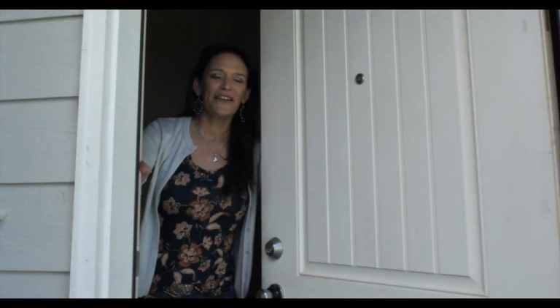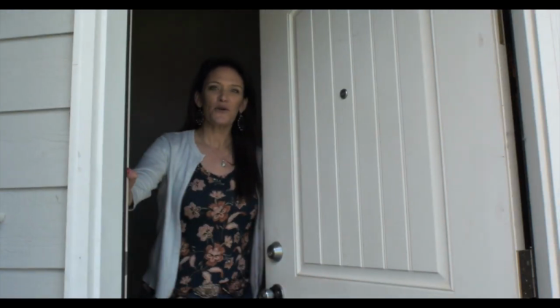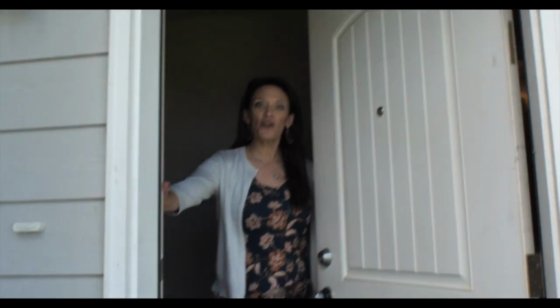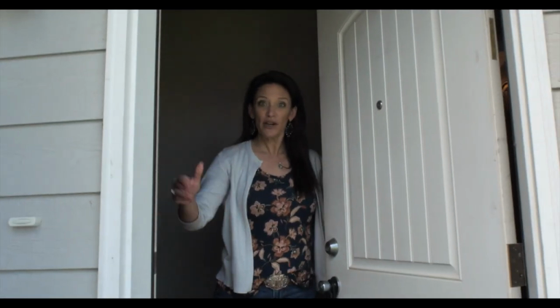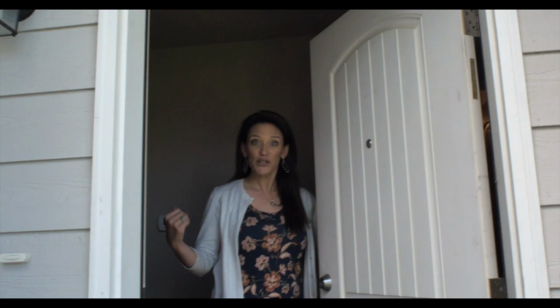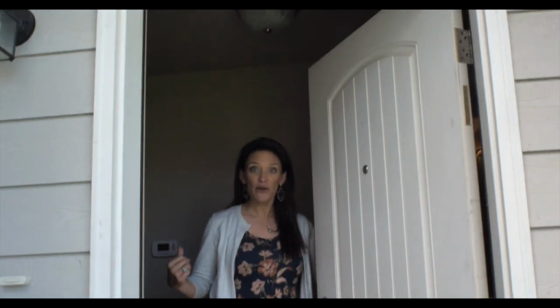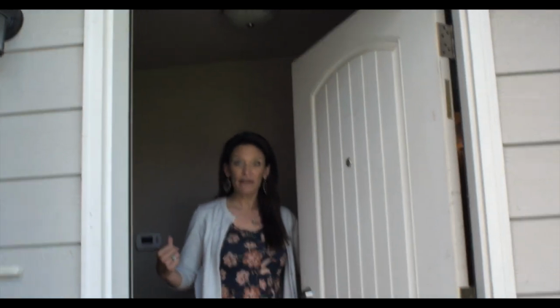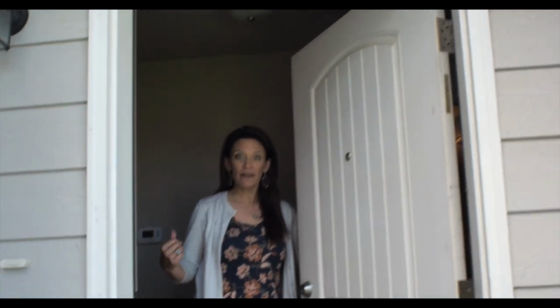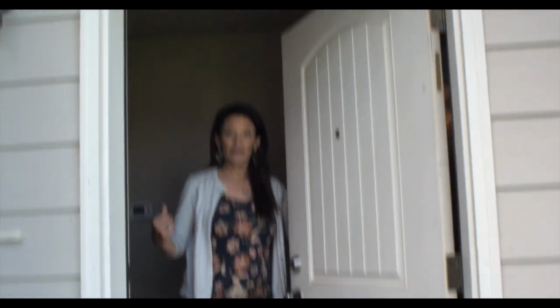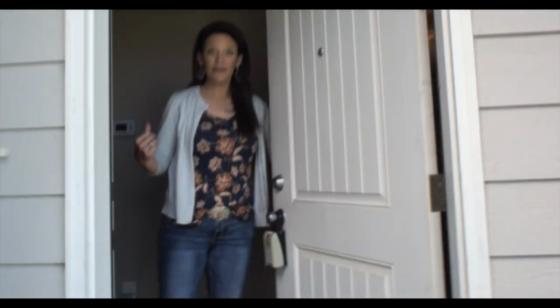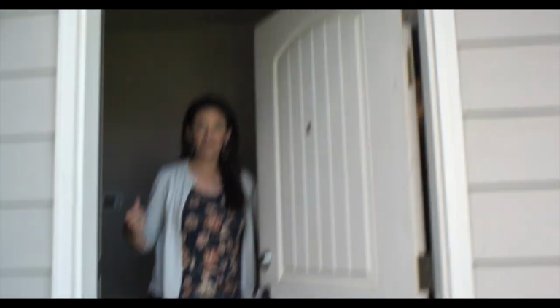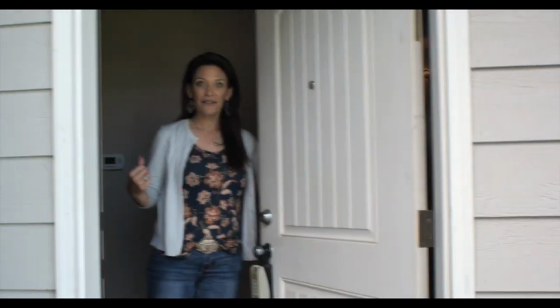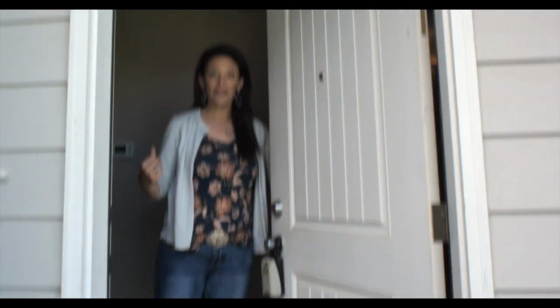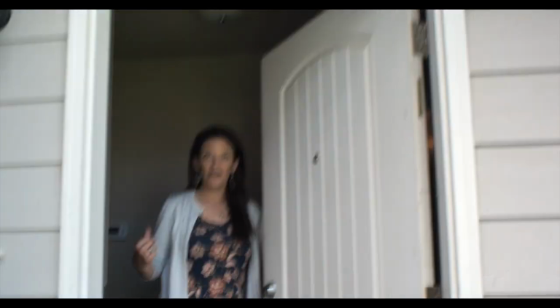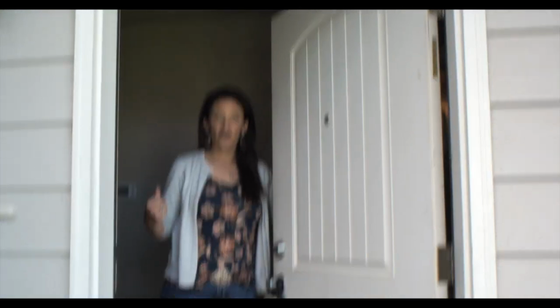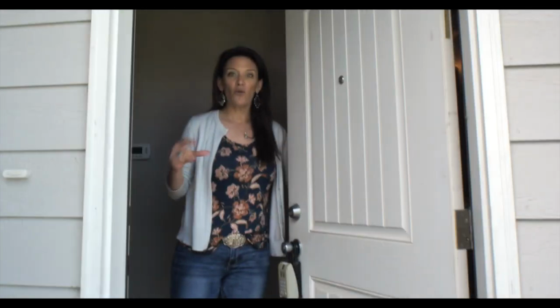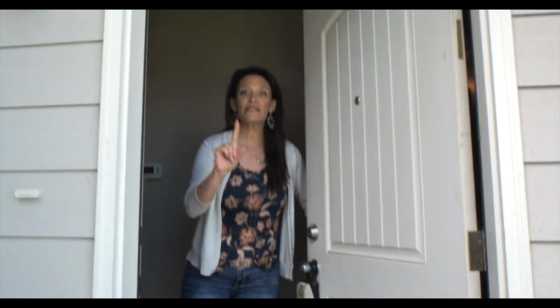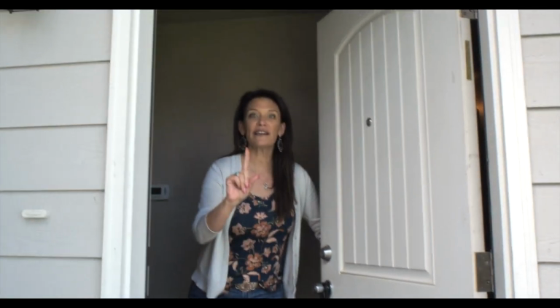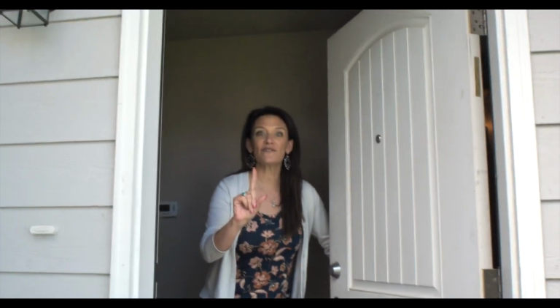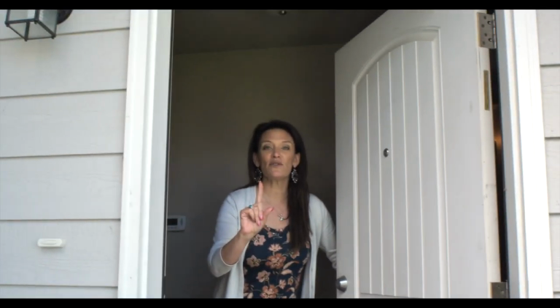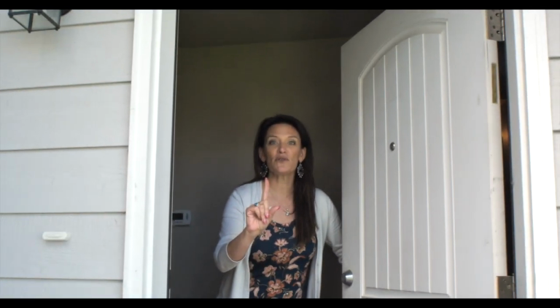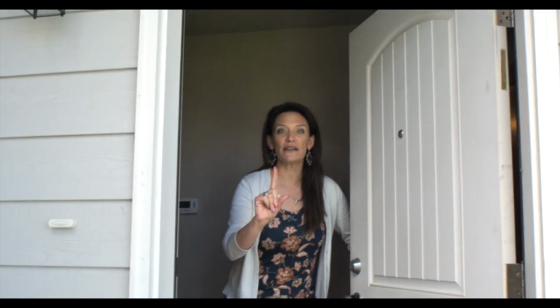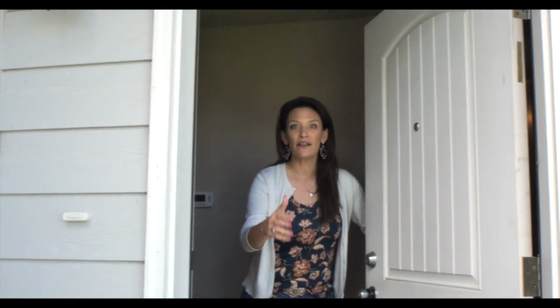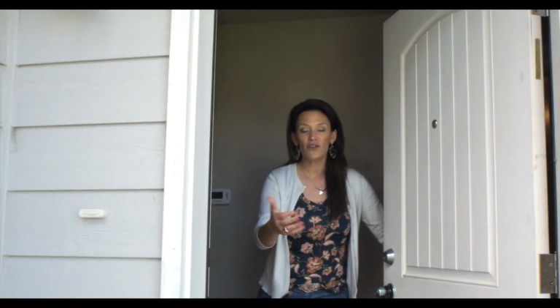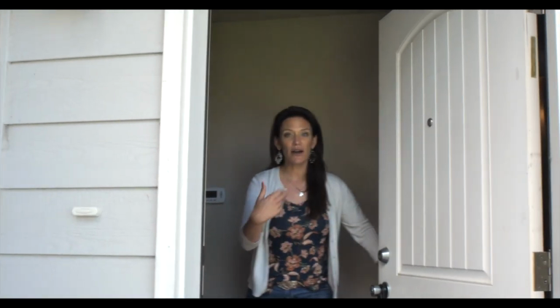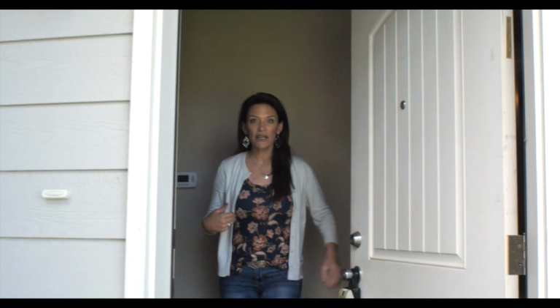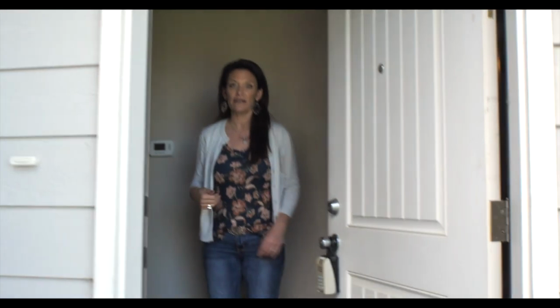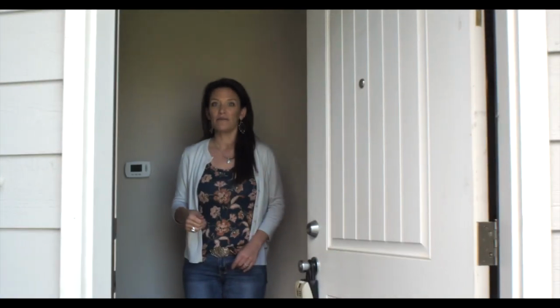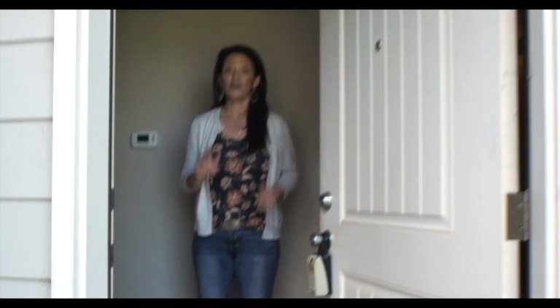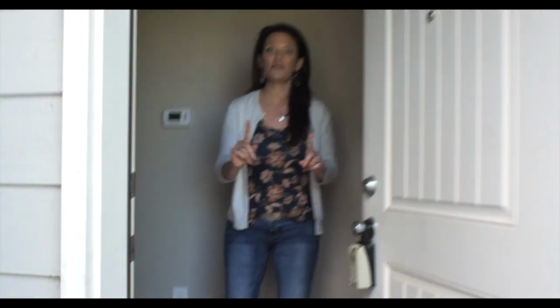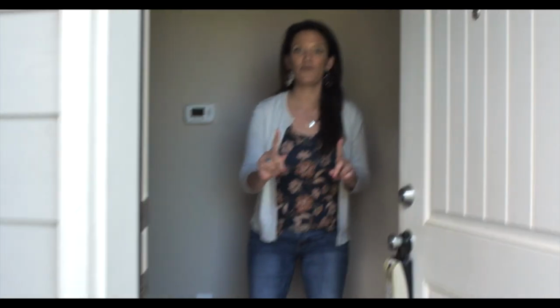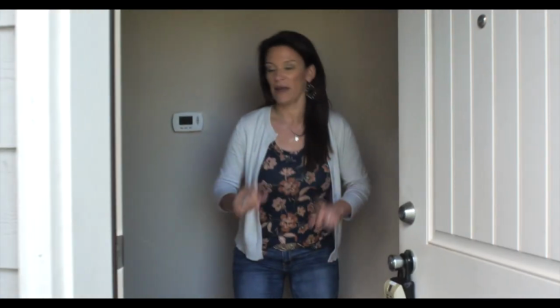Hi, are you here for a showing? One second, I have to do a few things. Come on in, but you'll have to wait for me.